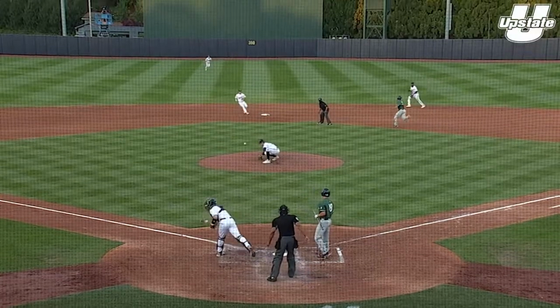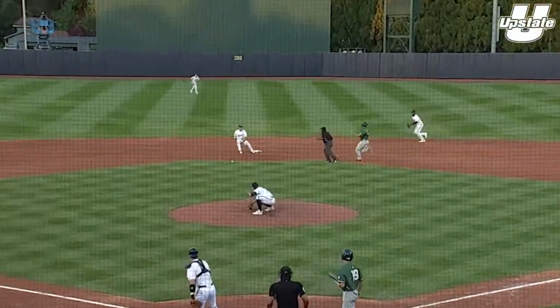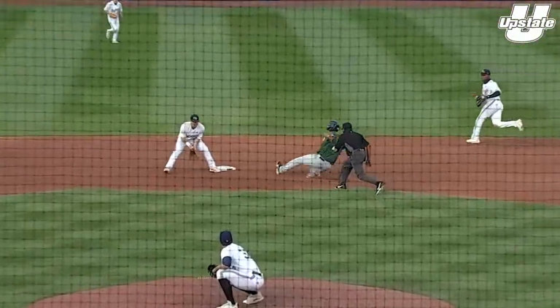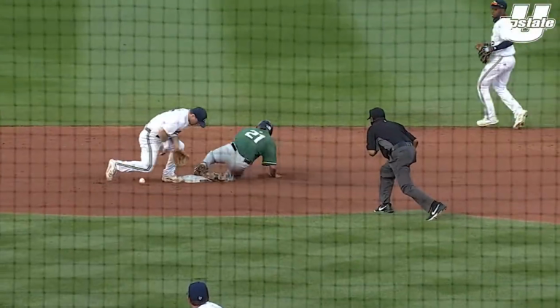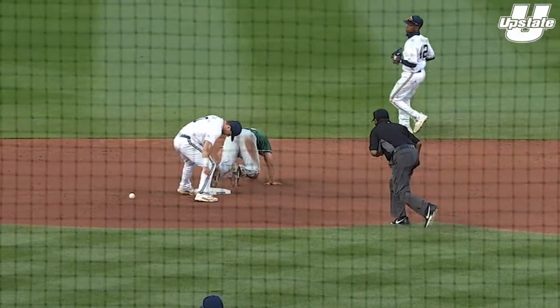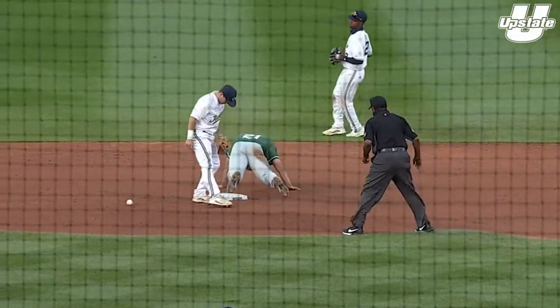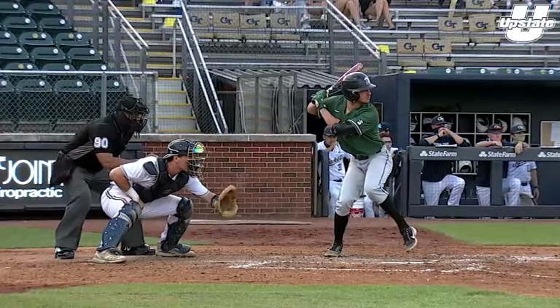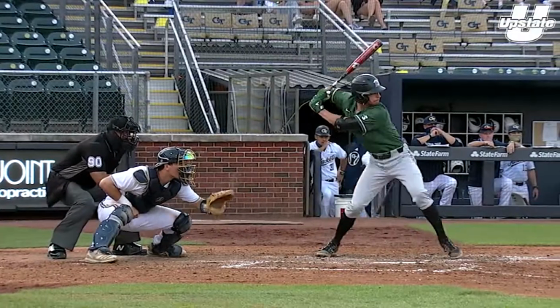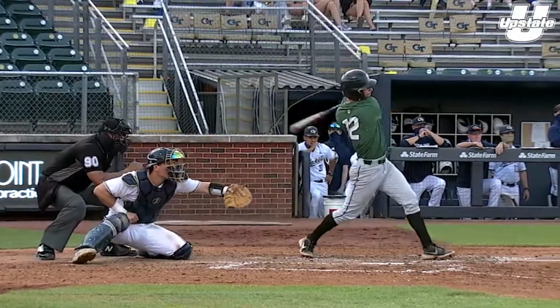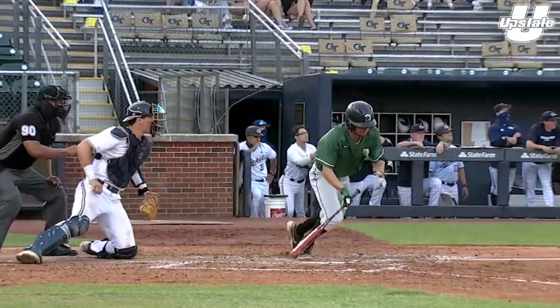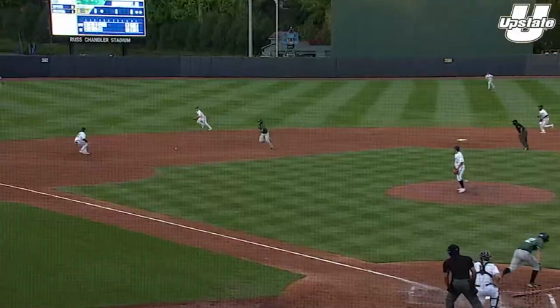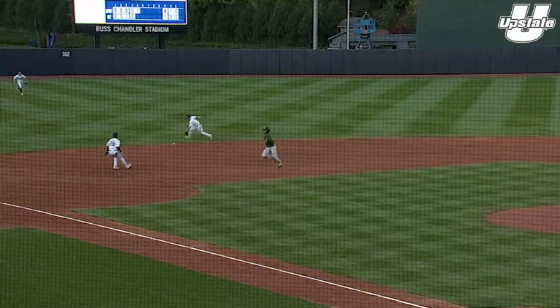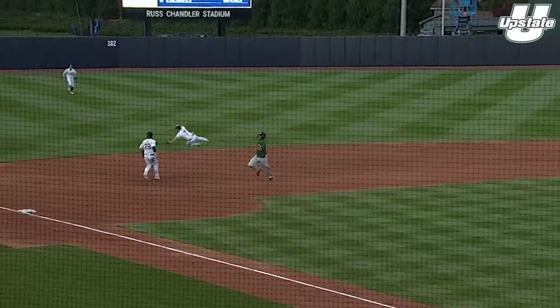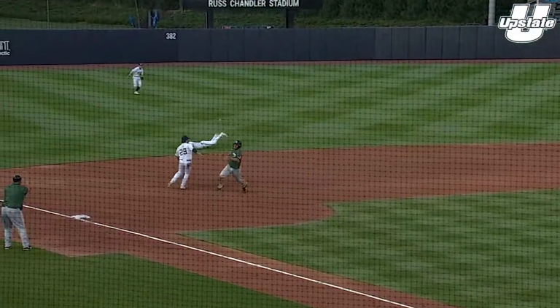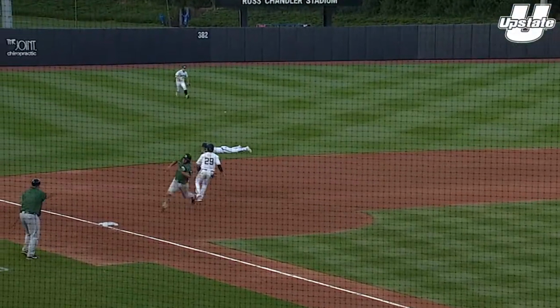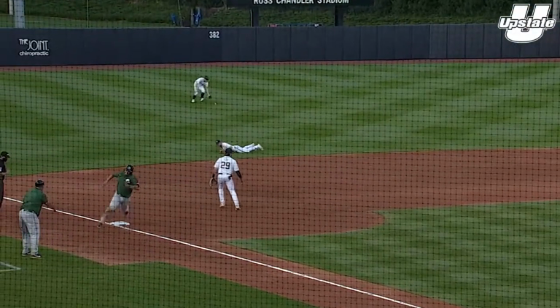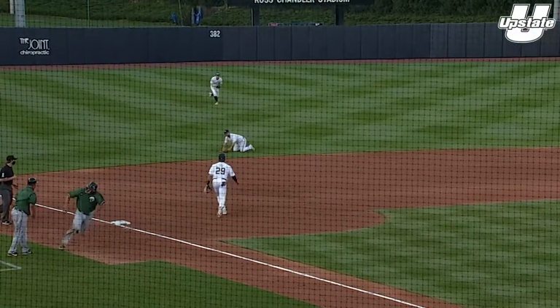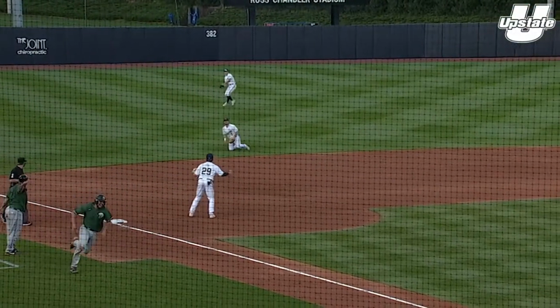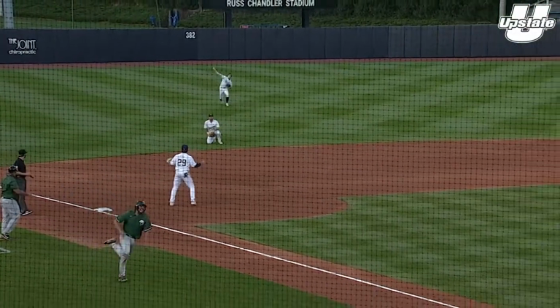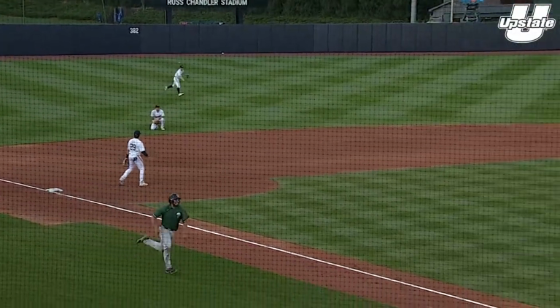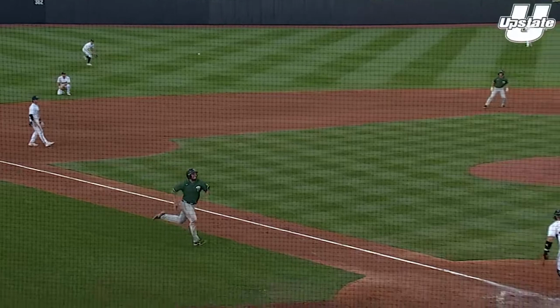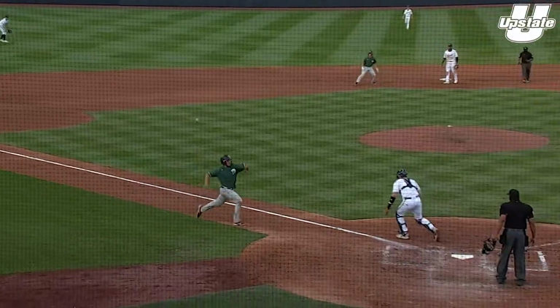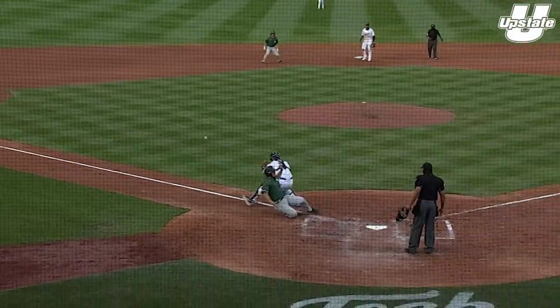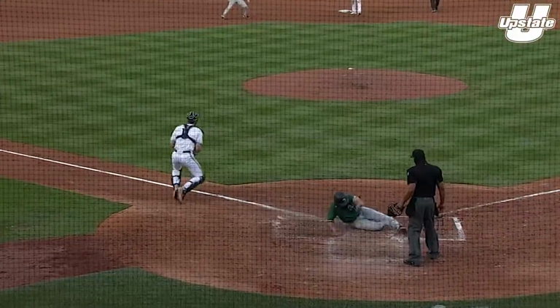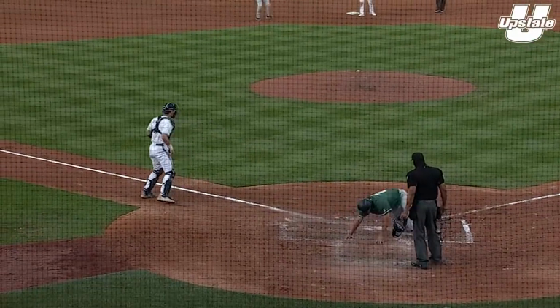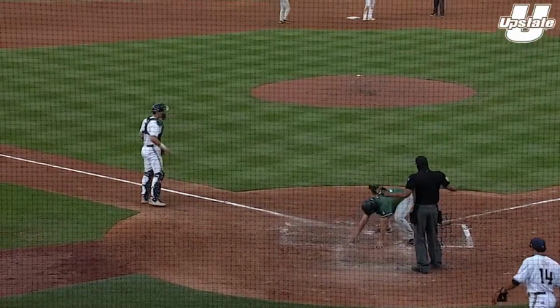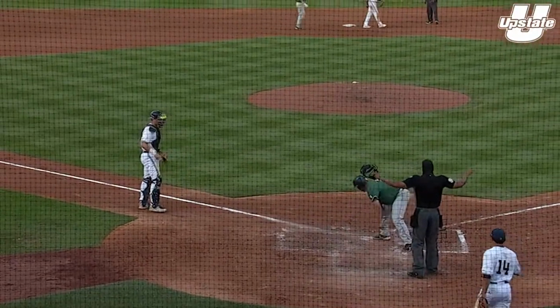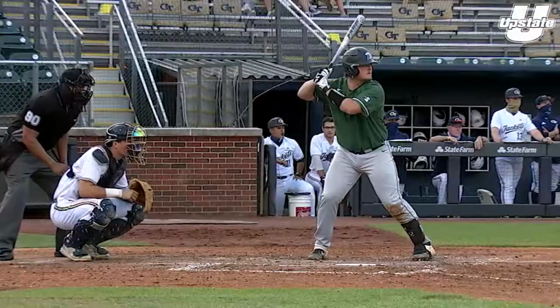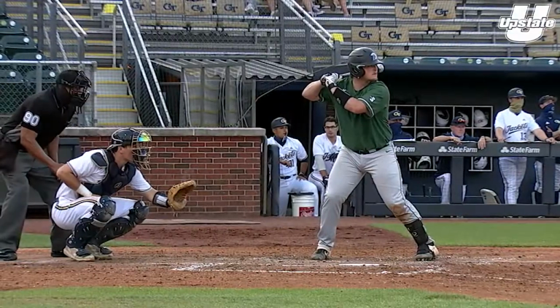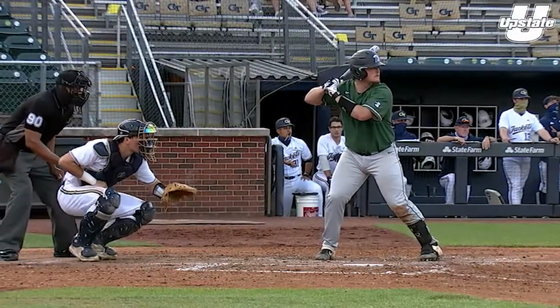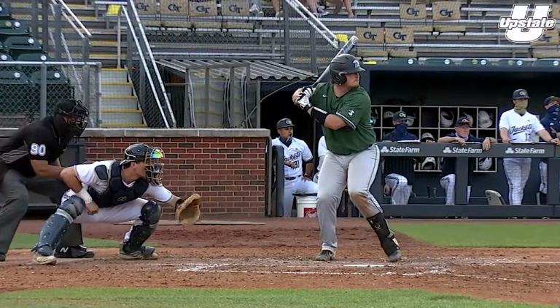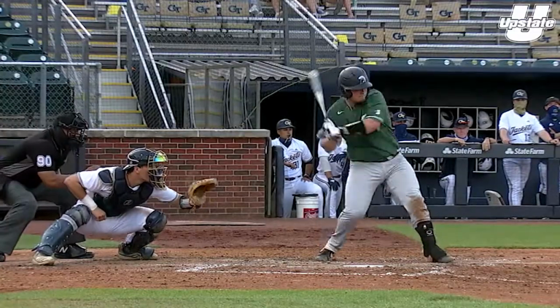Runner goes, throw down. 1-0, ground ball — tough play for Waddell. It's in the left field. He'll wave around the runner. Here comes a throw from Gronkowski in left — not in time. Safe.